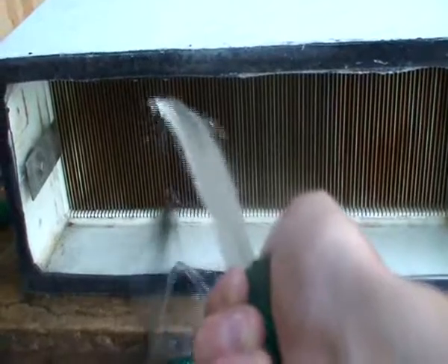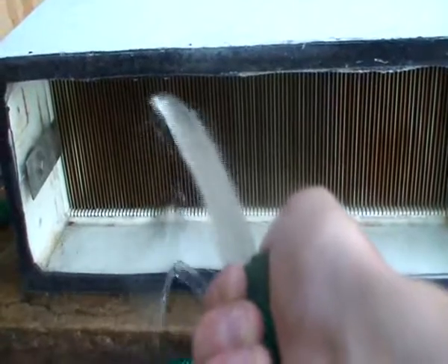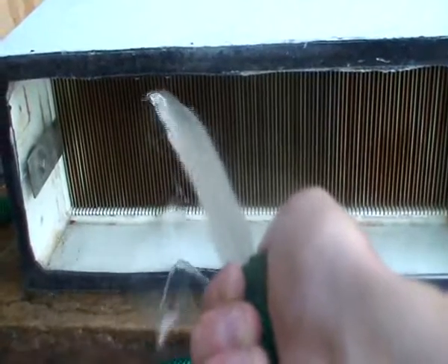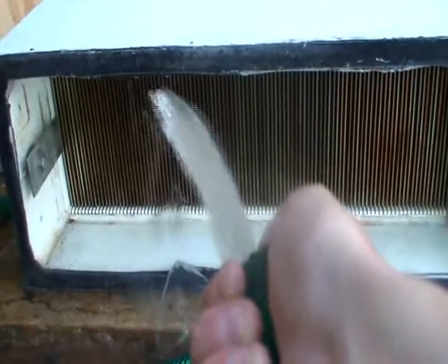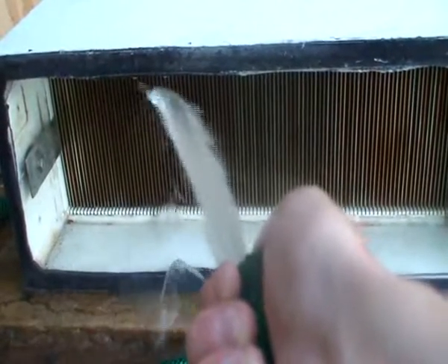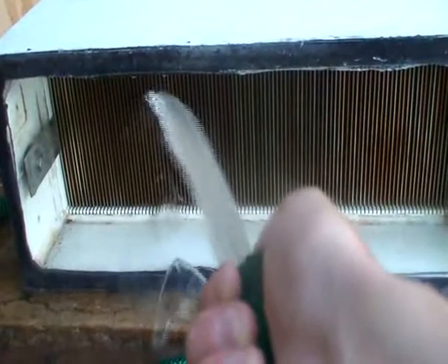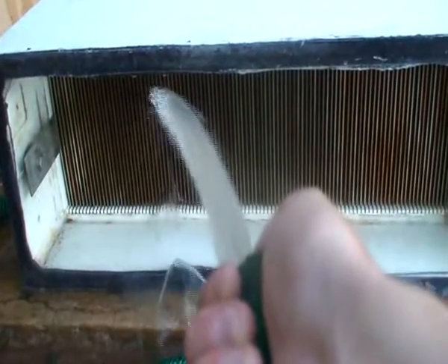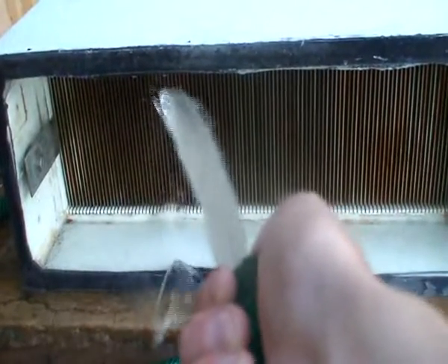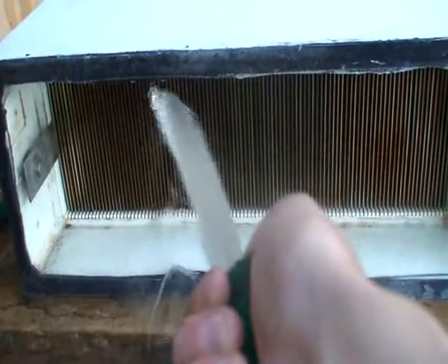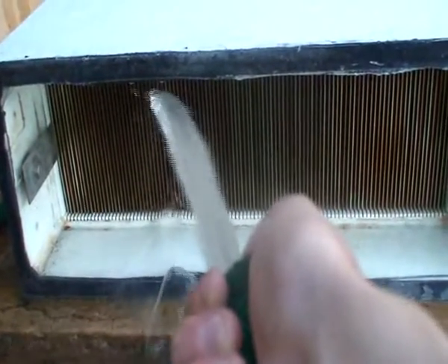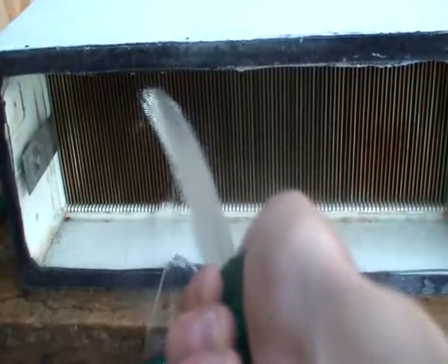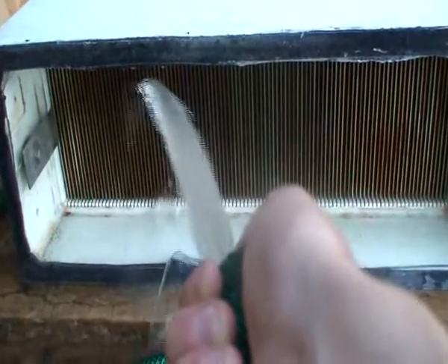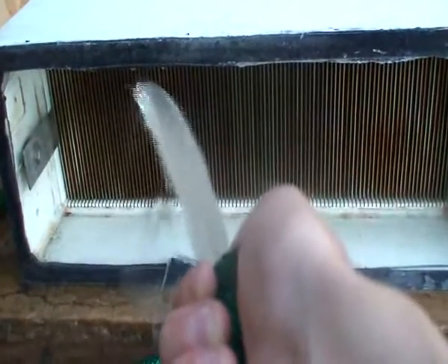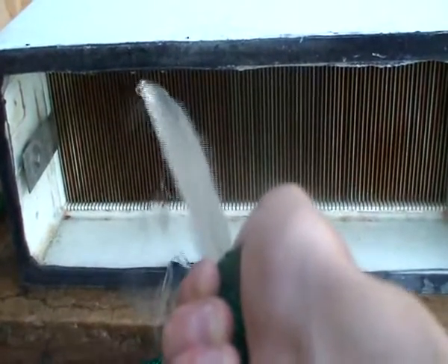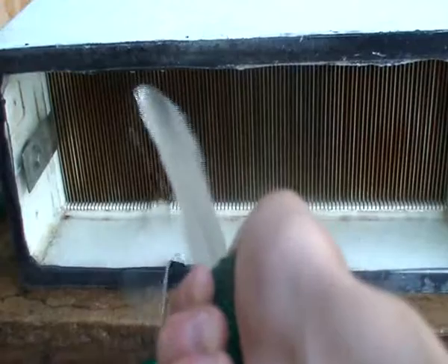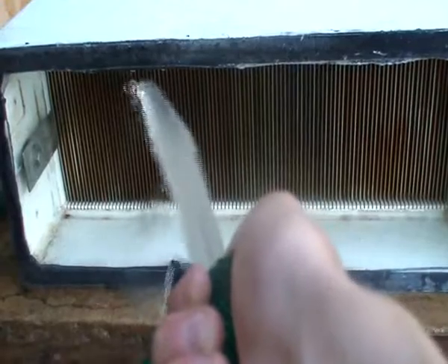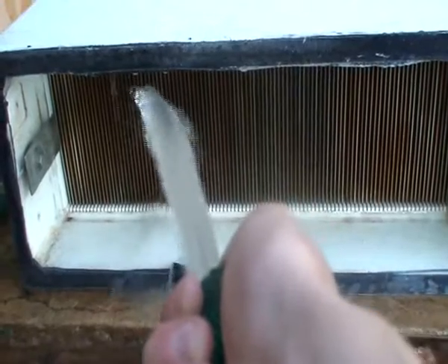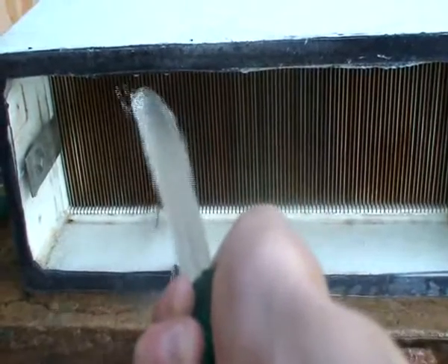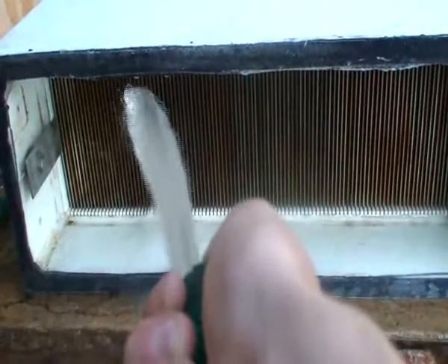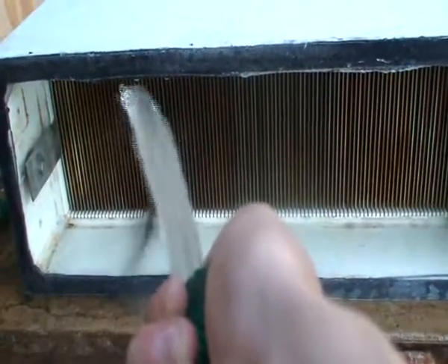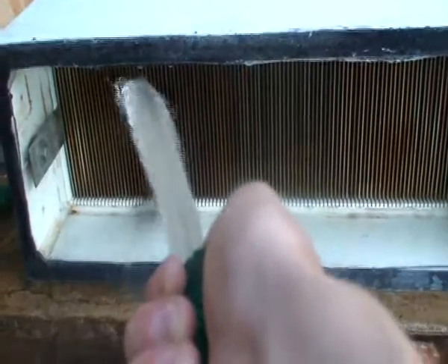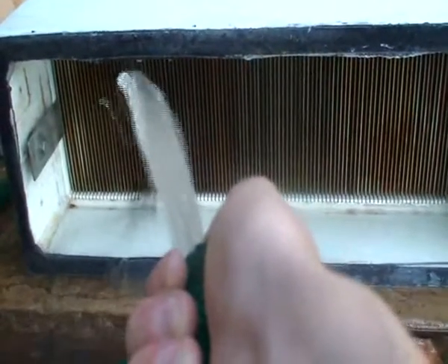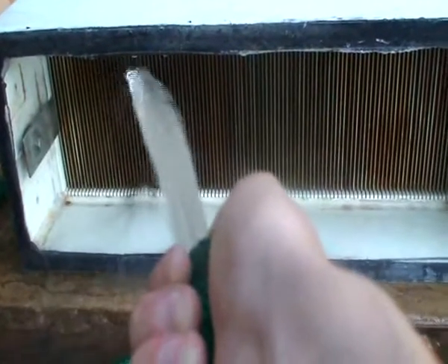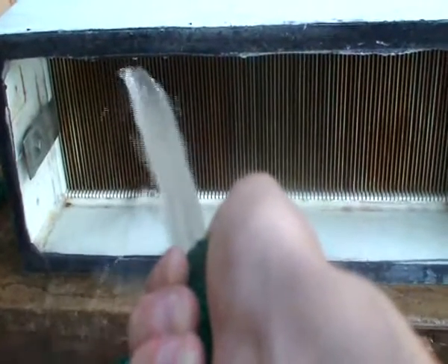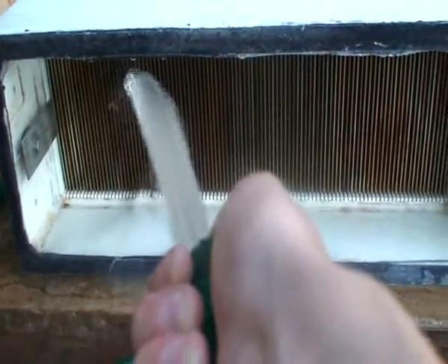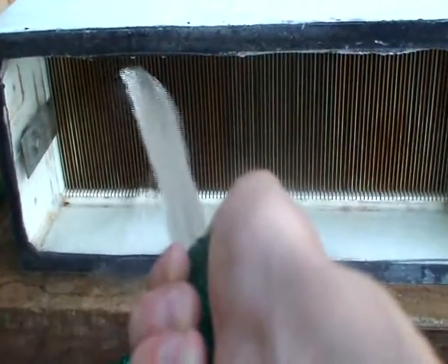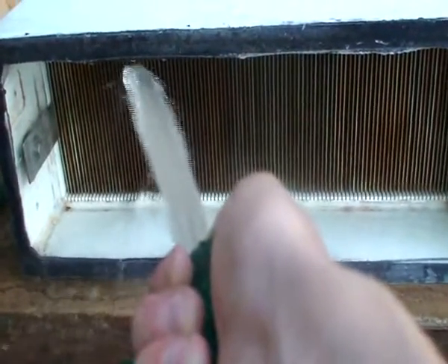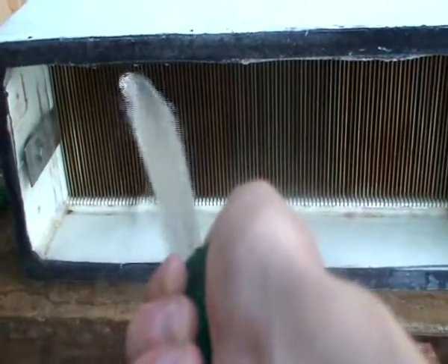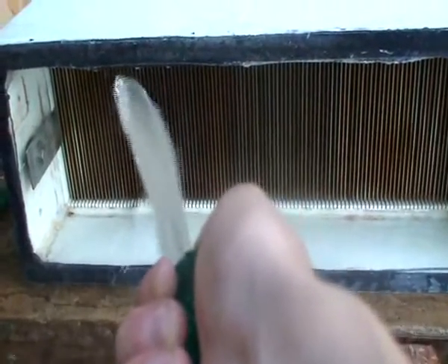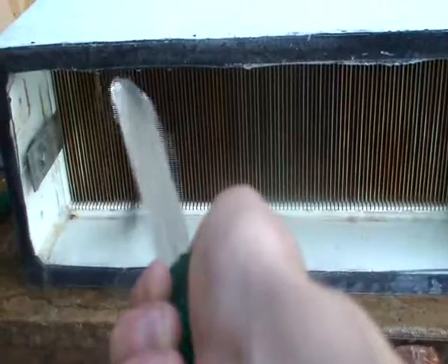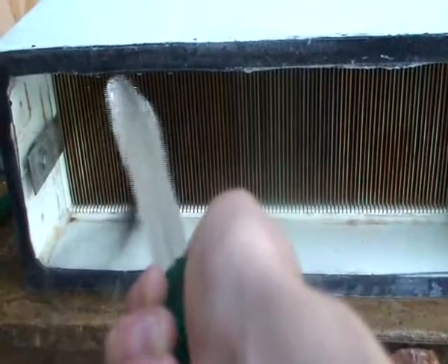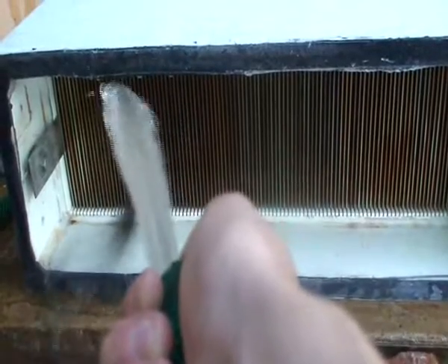We're actually trying to create this stuff. The hexavalent chromium that's coming out here now is some of the impurities in the metal, as well as the new bond that forms between KOH and distilled water.